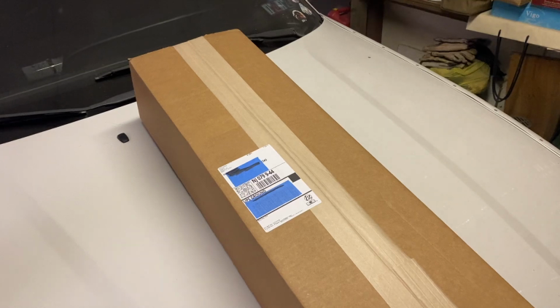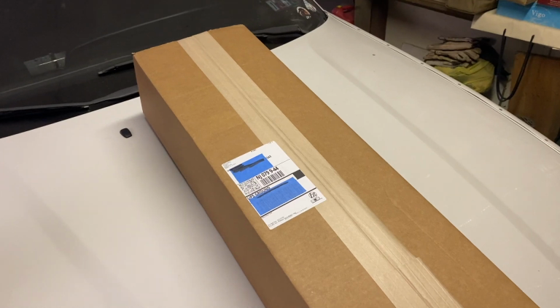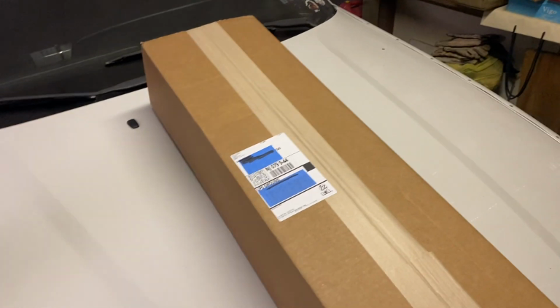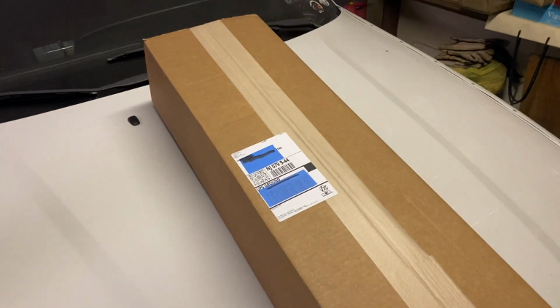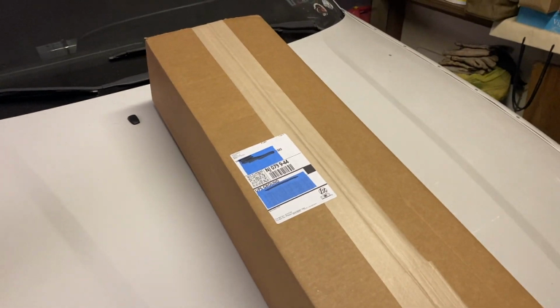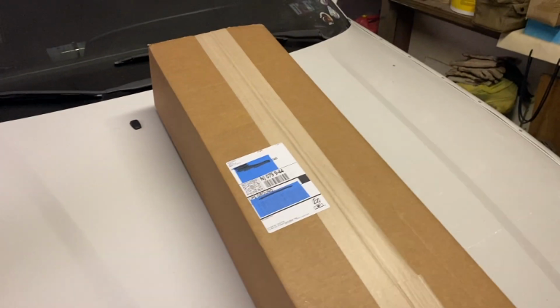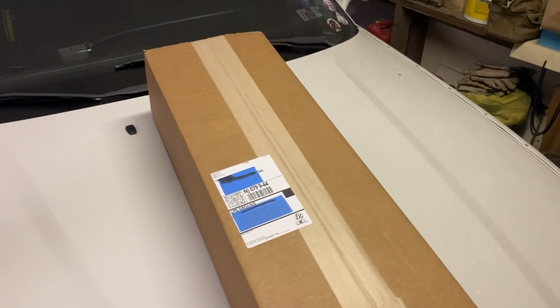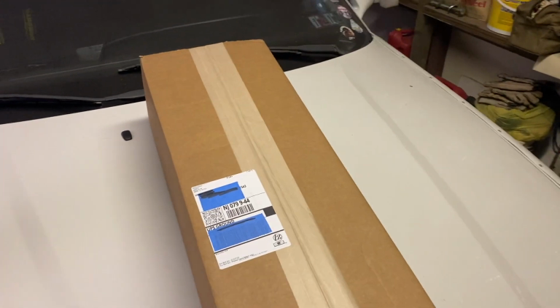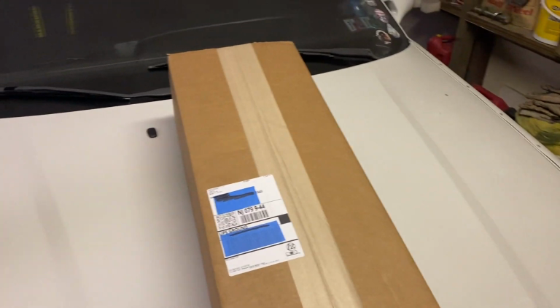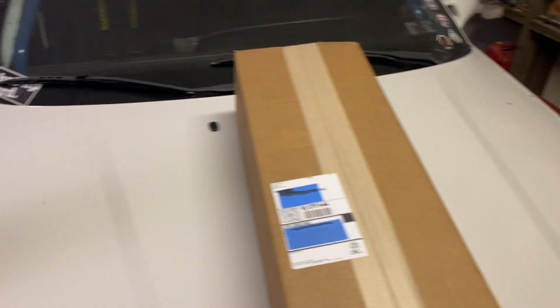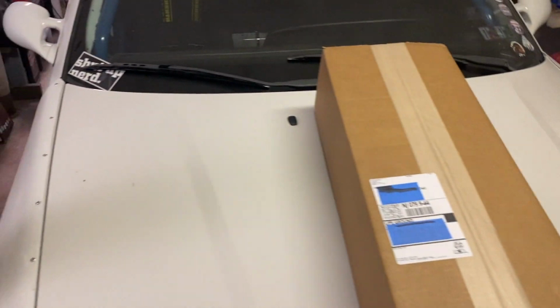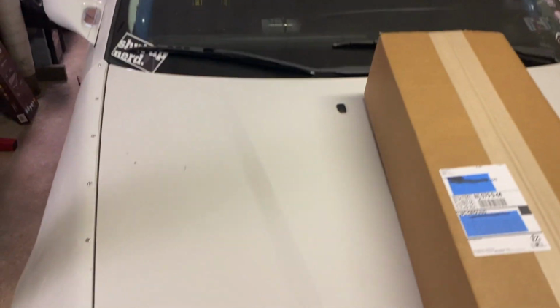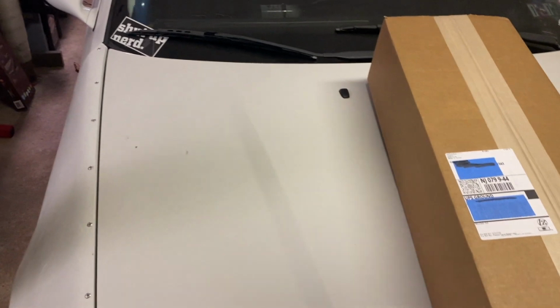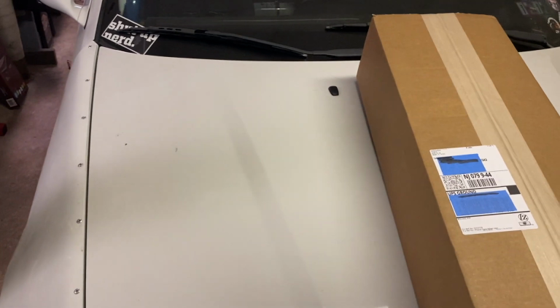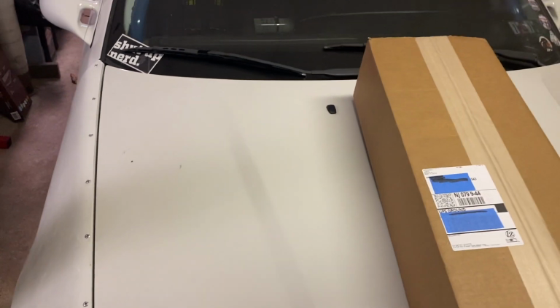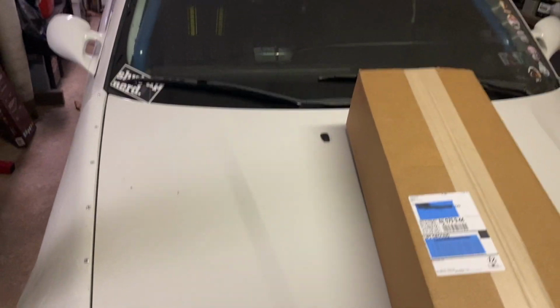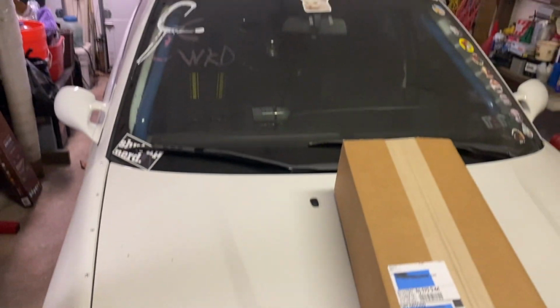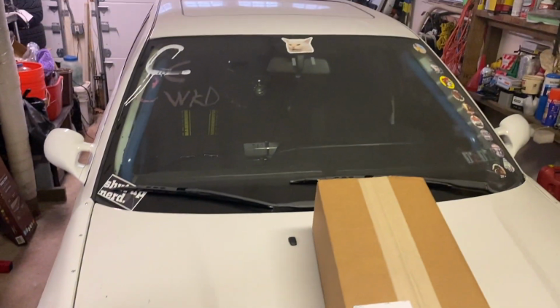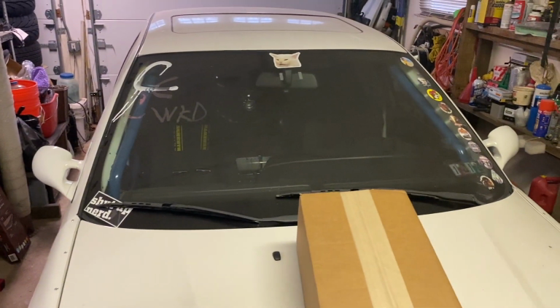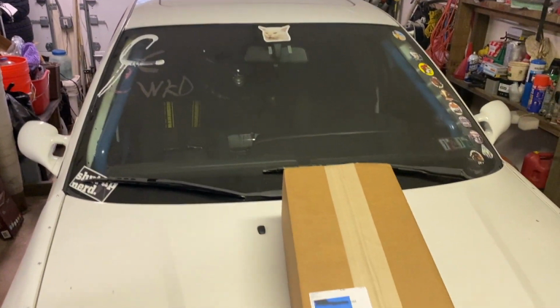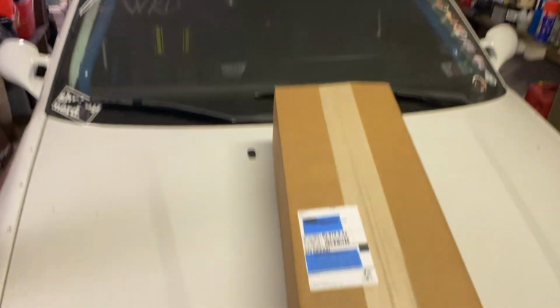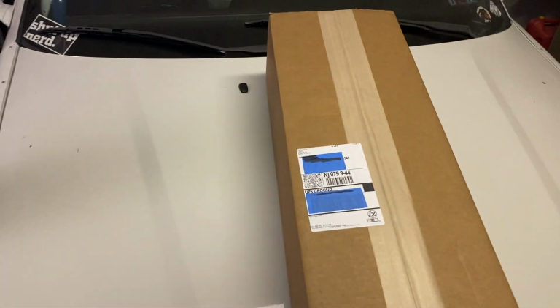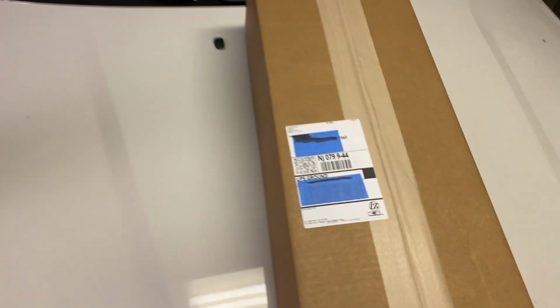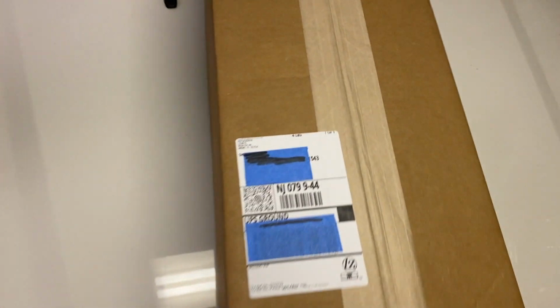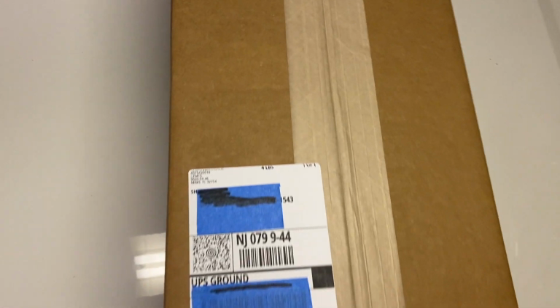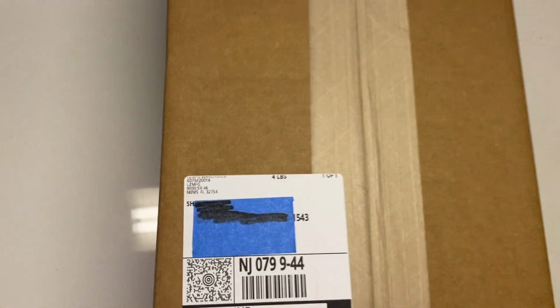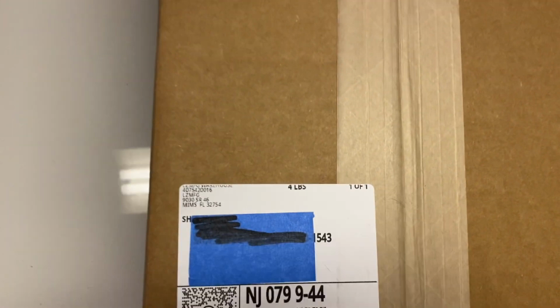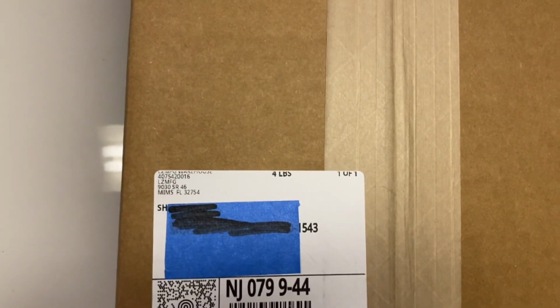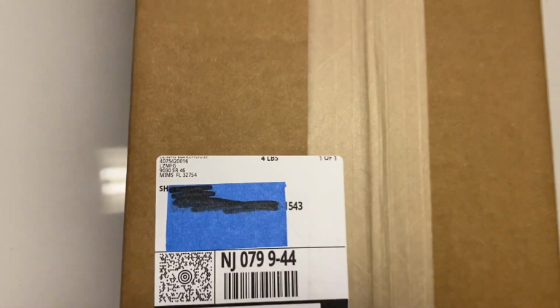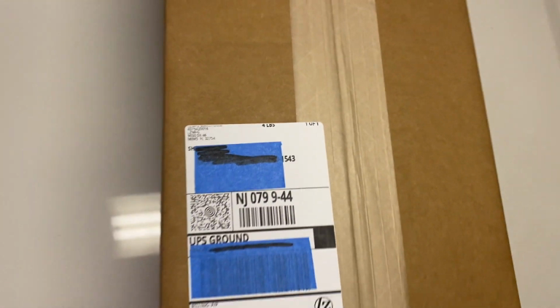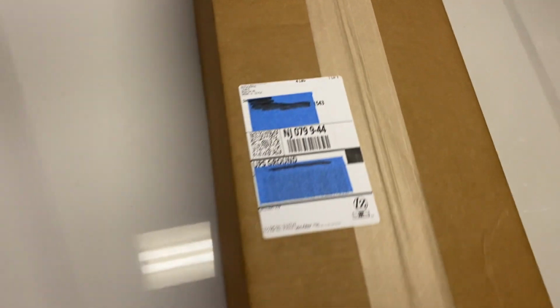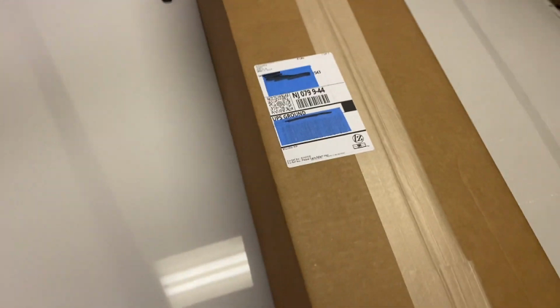Welcome back to the channel, guys. Today I have another unboxing video for you. The subject is going to be my E36, and as you can see here, it's from LZMFG.